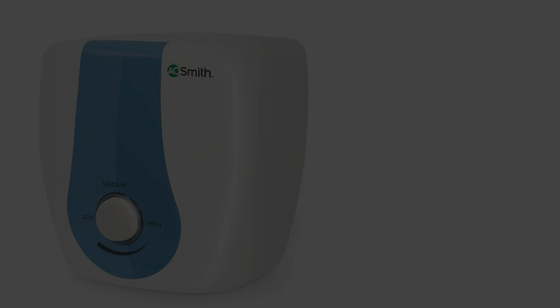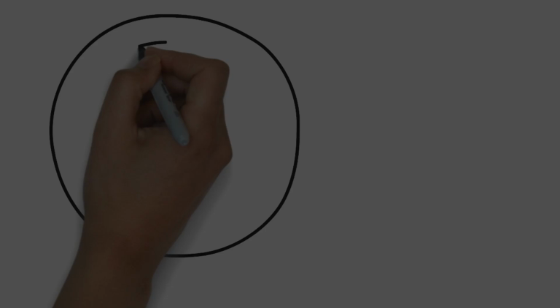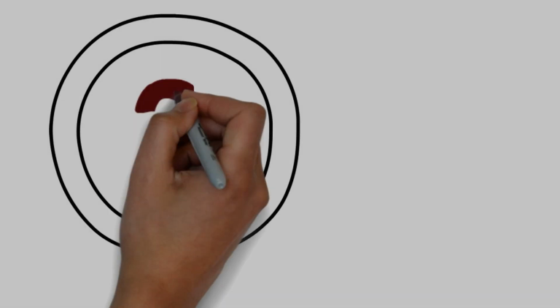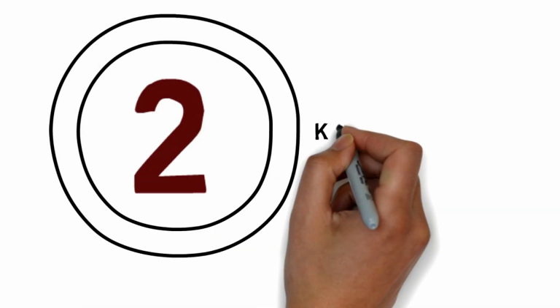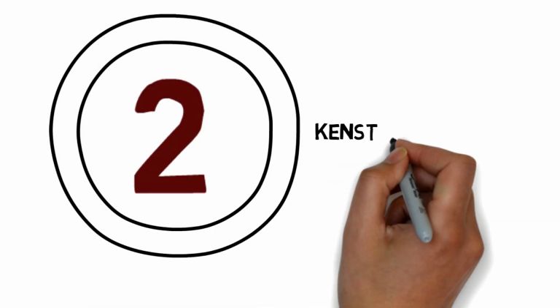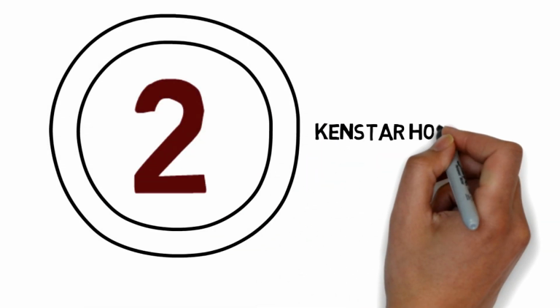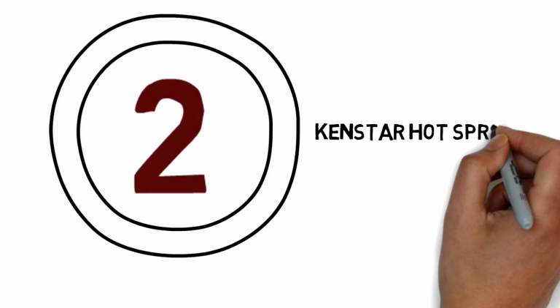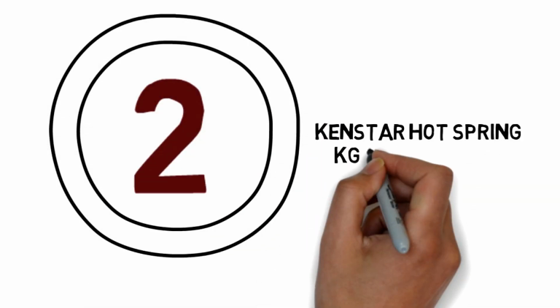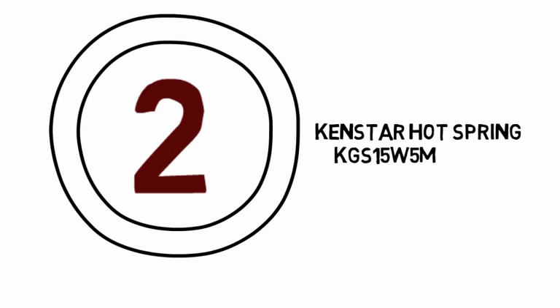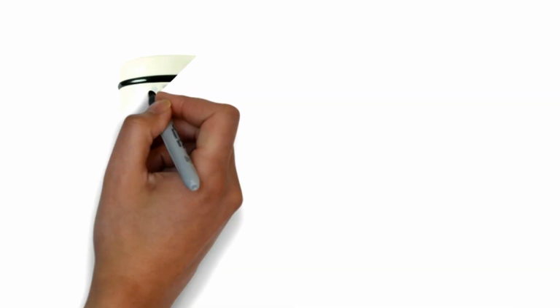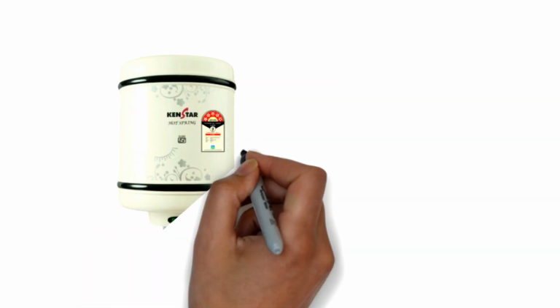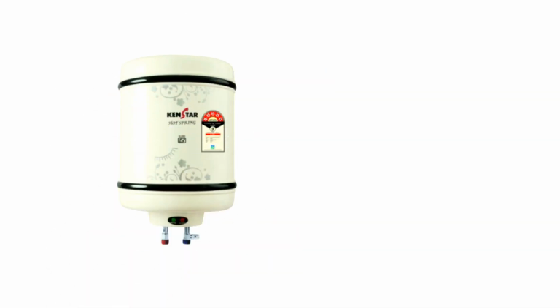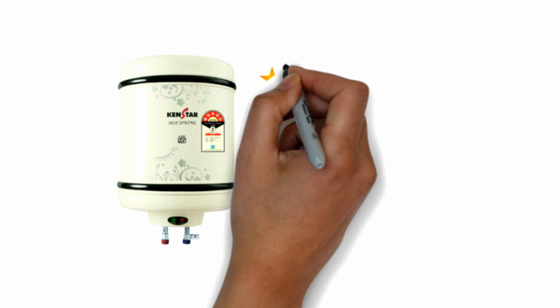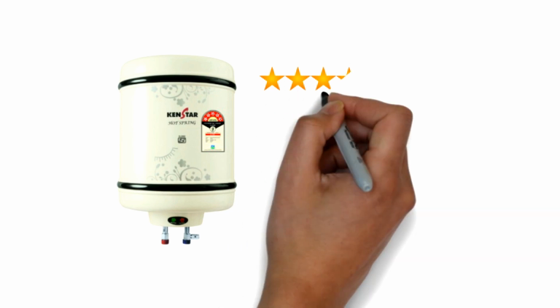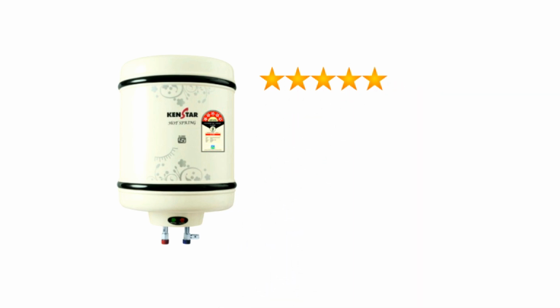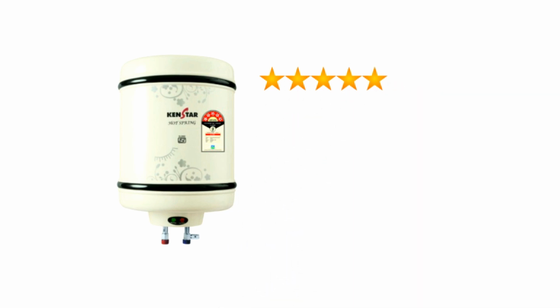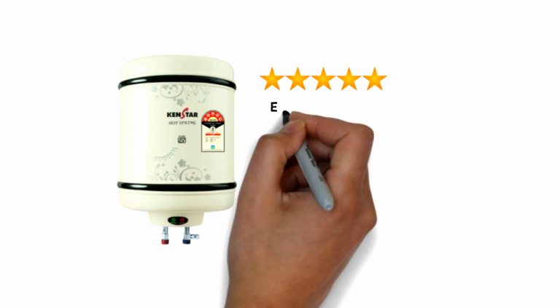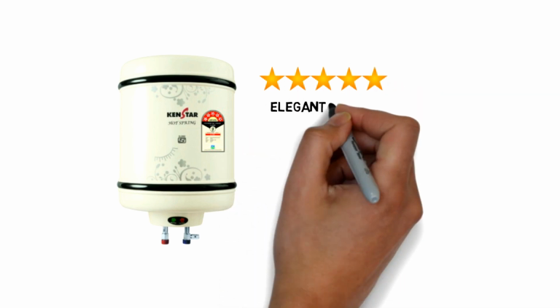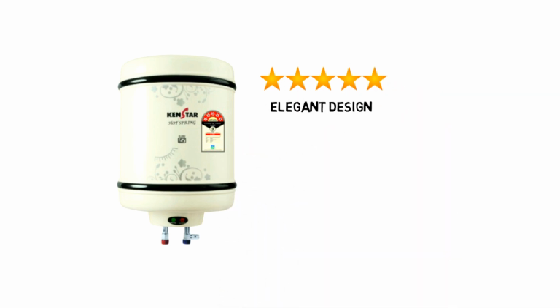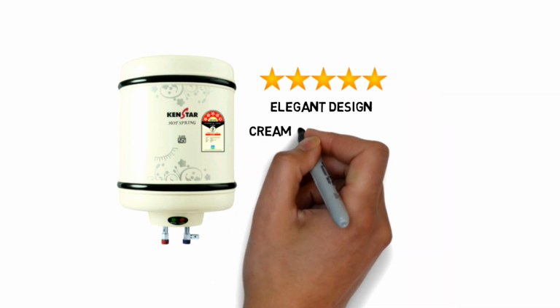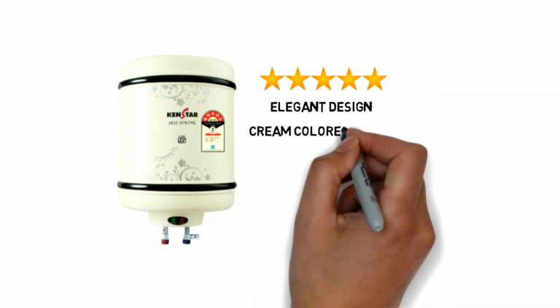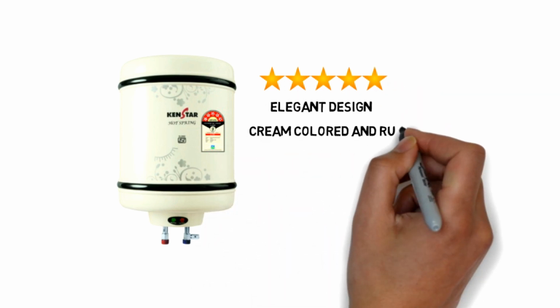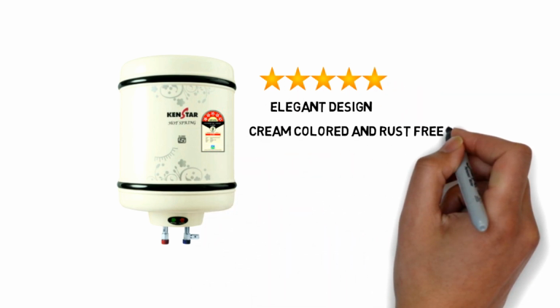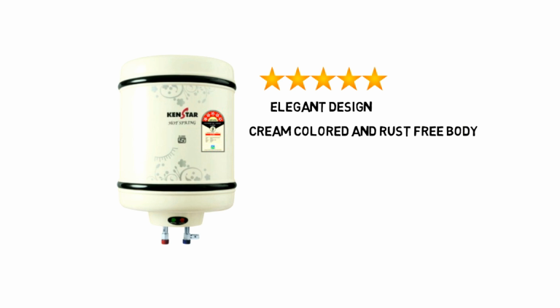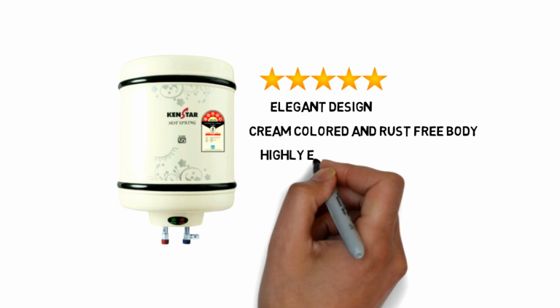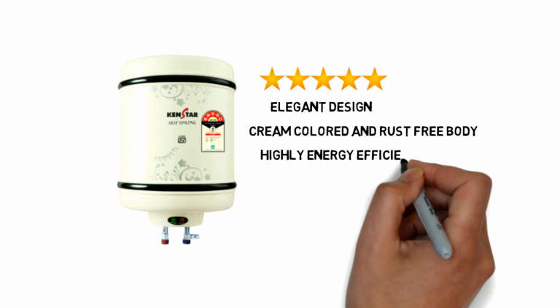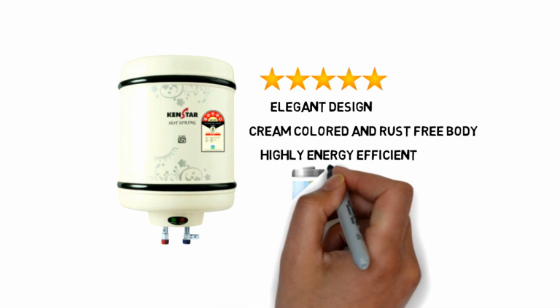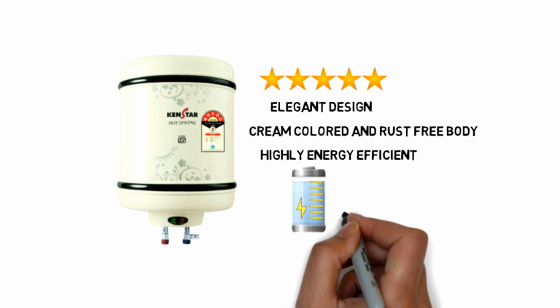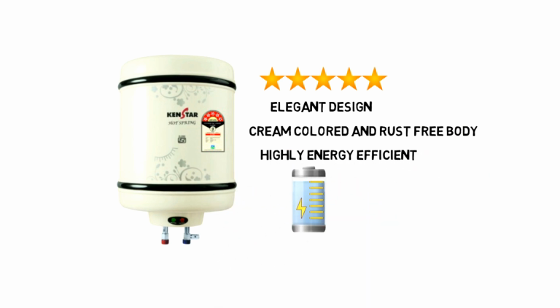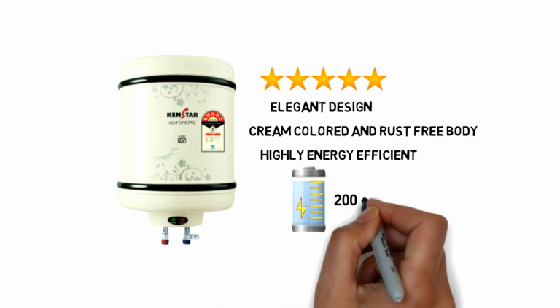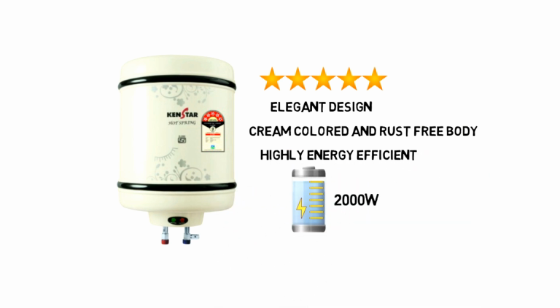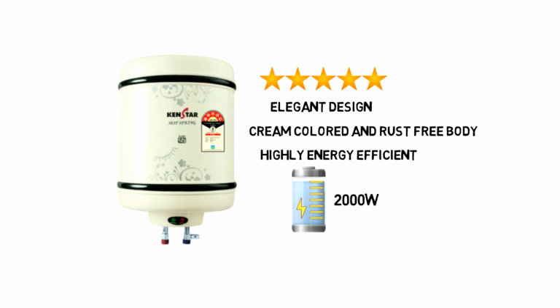Number two: Kenstar Hot Spring KGS 15 W 5 Star. The Kenstar Hot Spring 5-star water heater comes with an elegant design, clean color, and rust-free body. It is highly energy efficient and has a power load capacity of 2,000 watts.